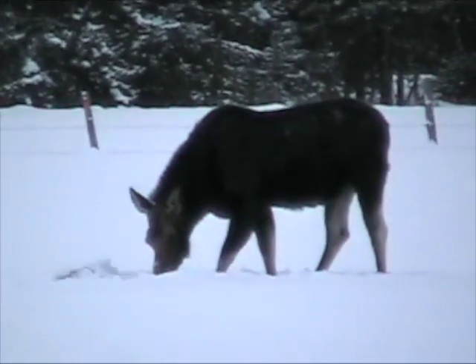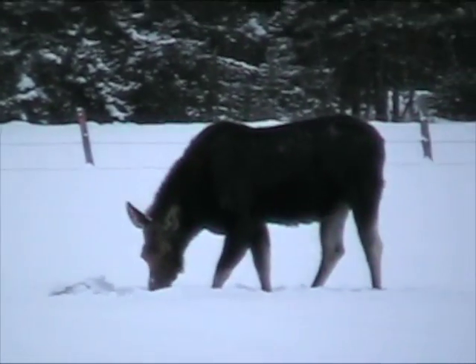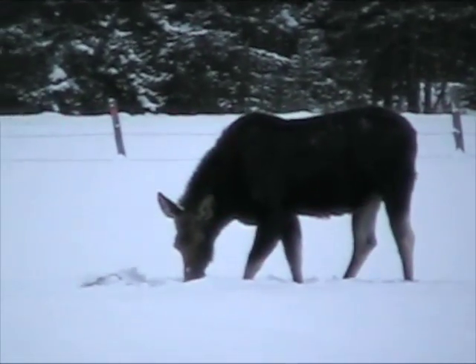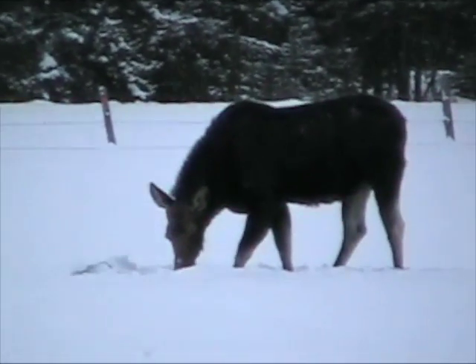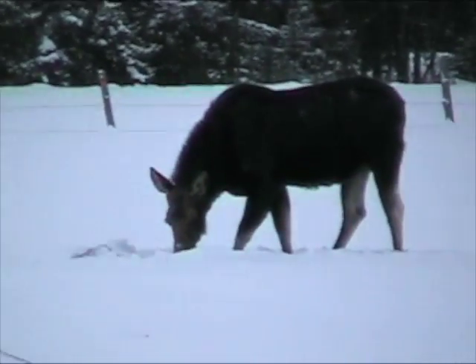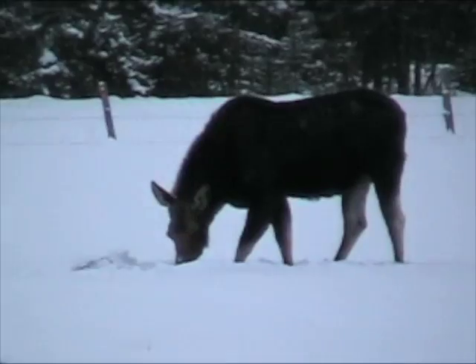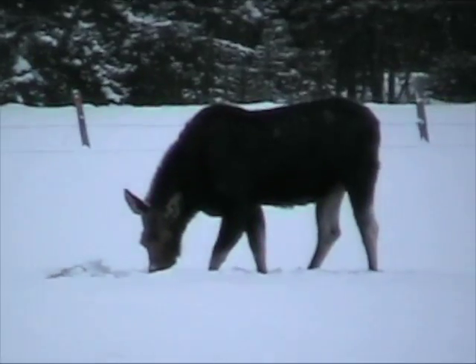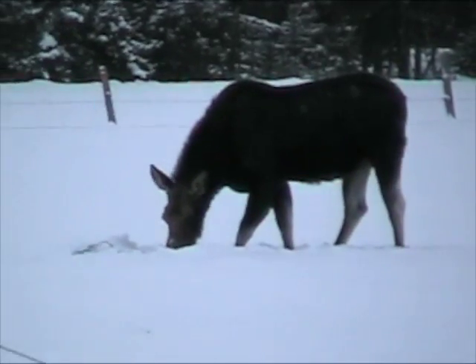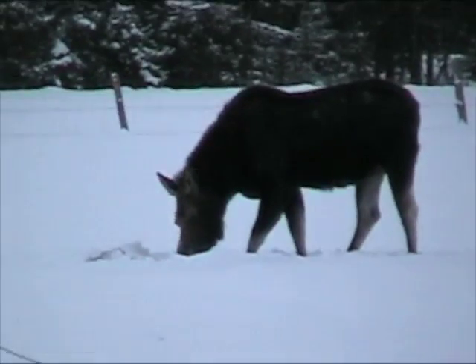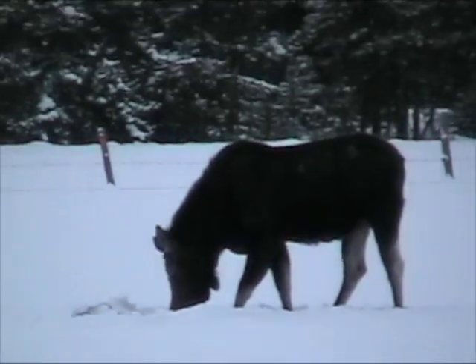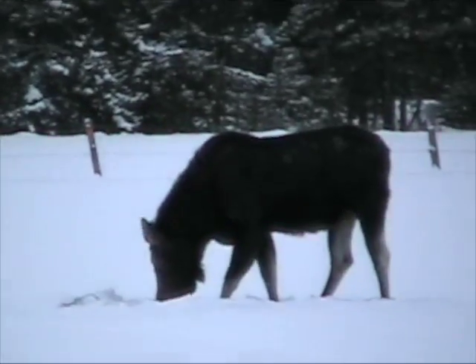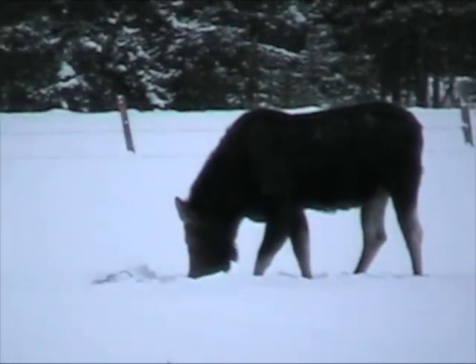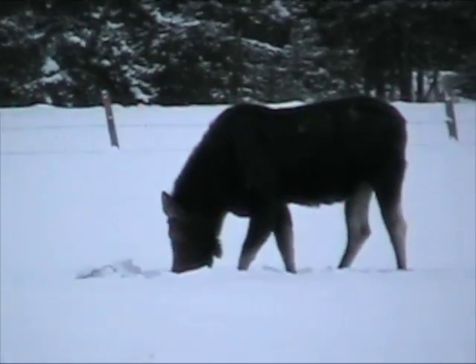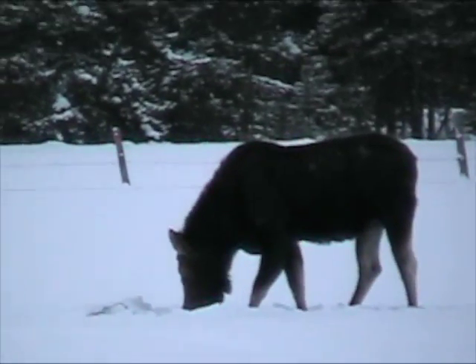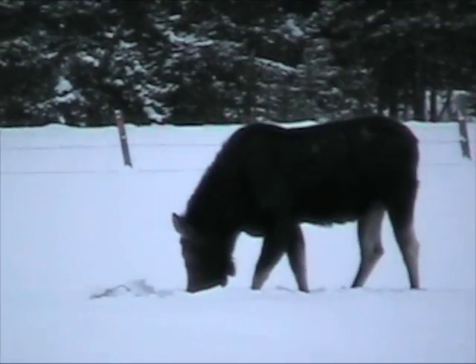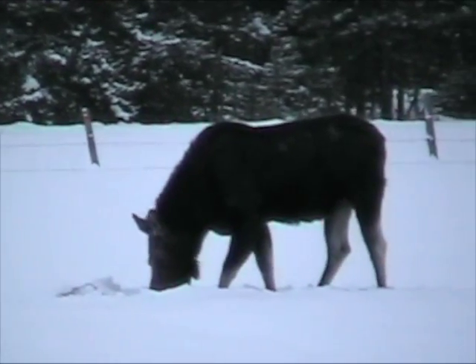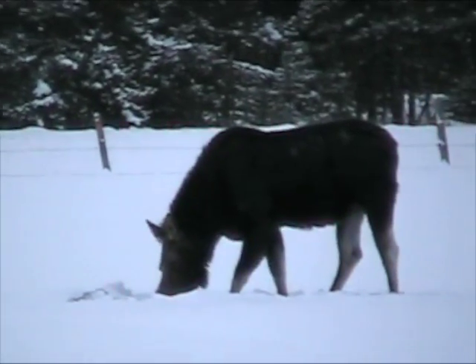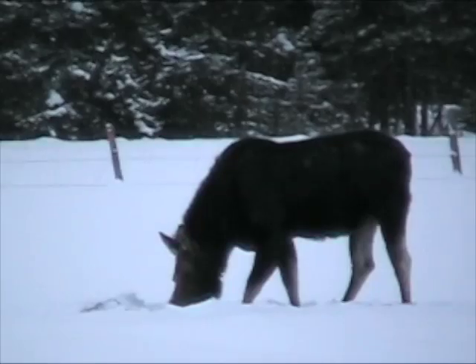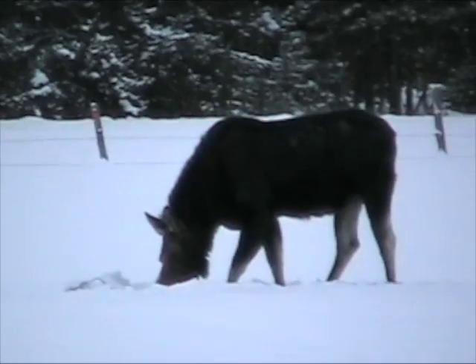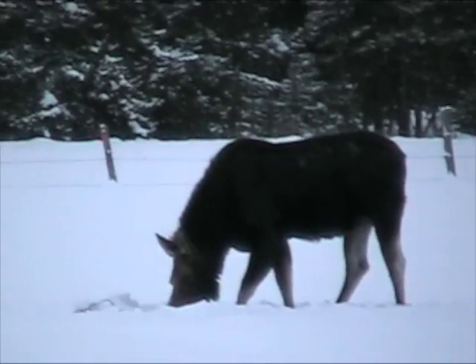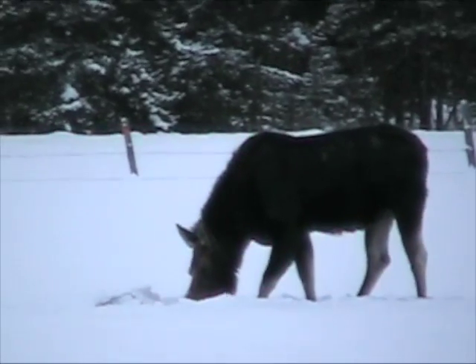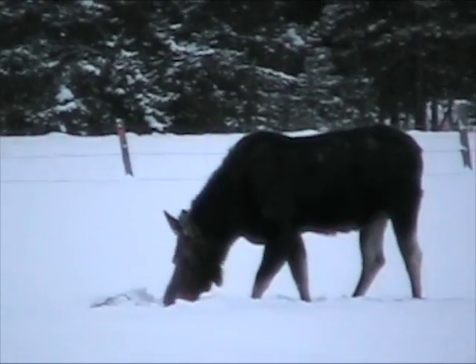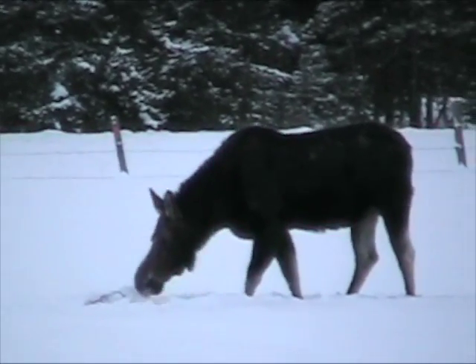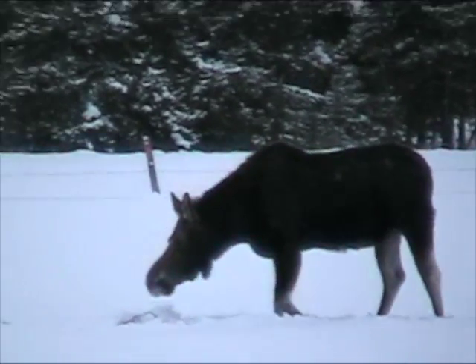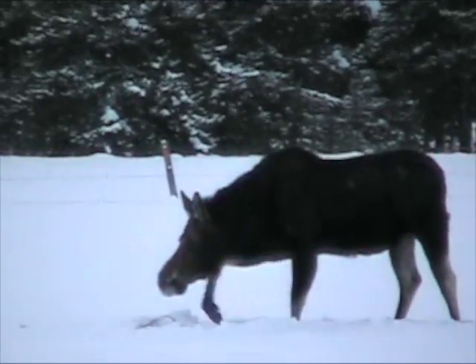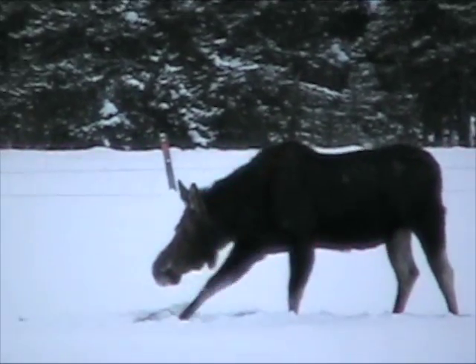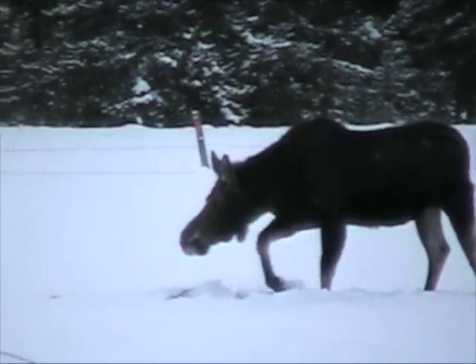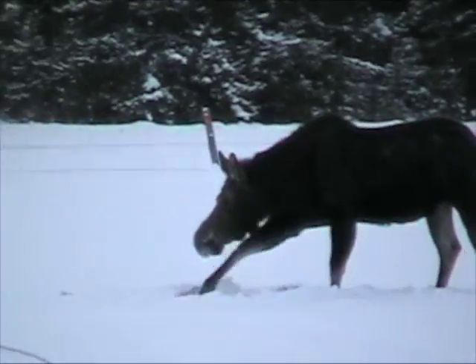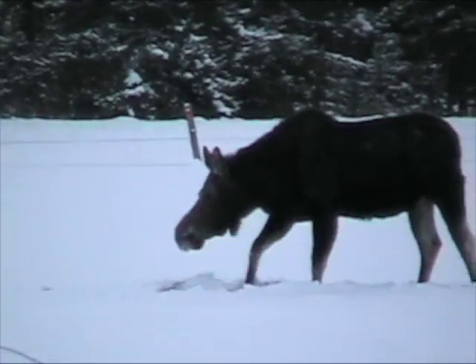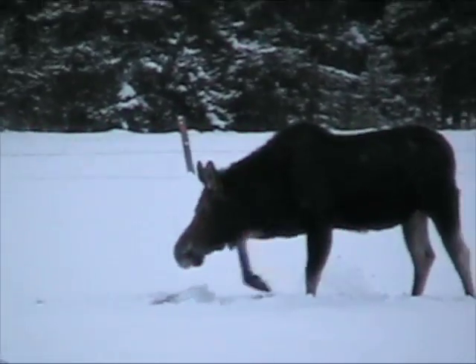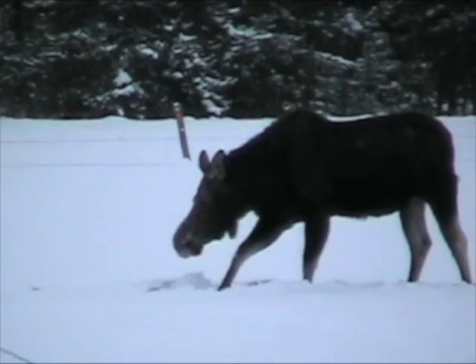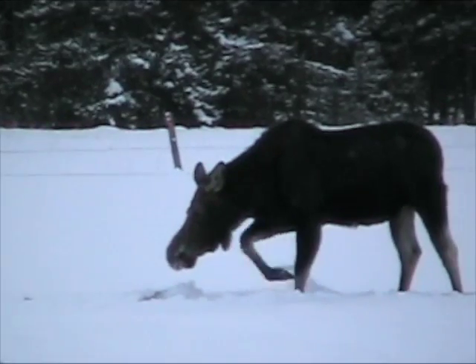This morning here in Shotgun we were visited by a cow moose. It was about 22 degrees Fahrenheit outside, but super windy, so it felt like about zero.